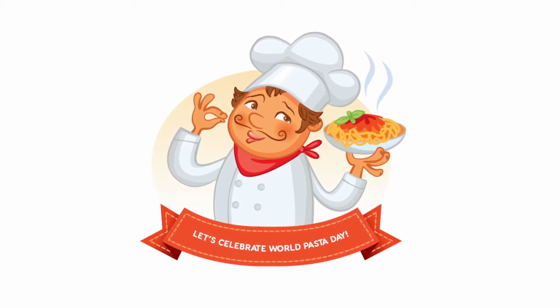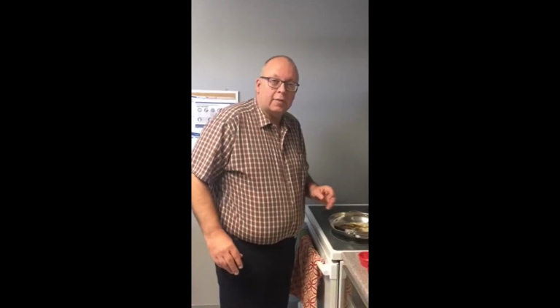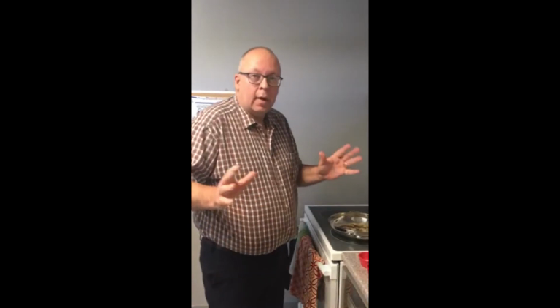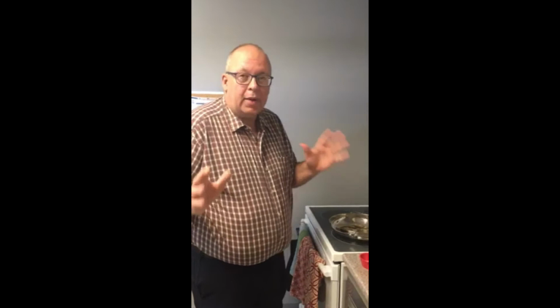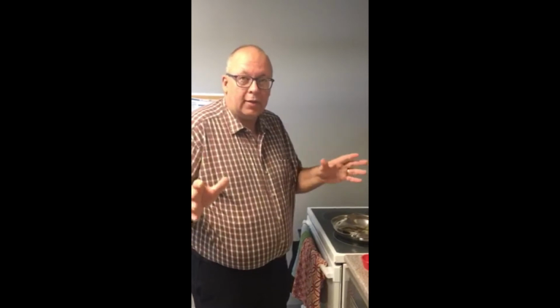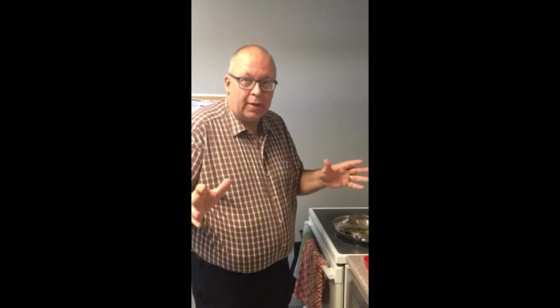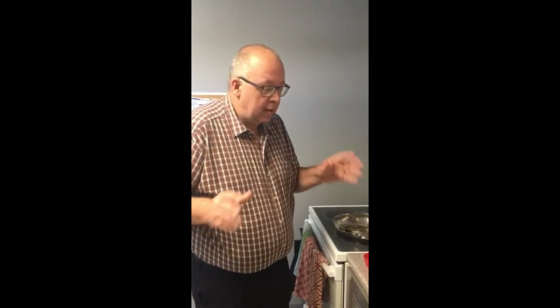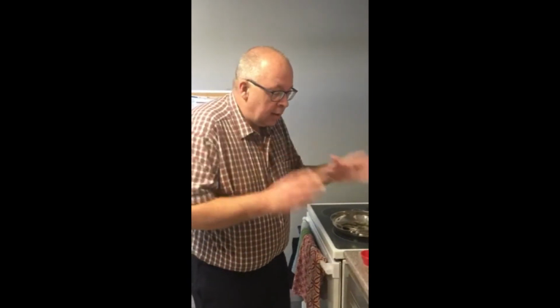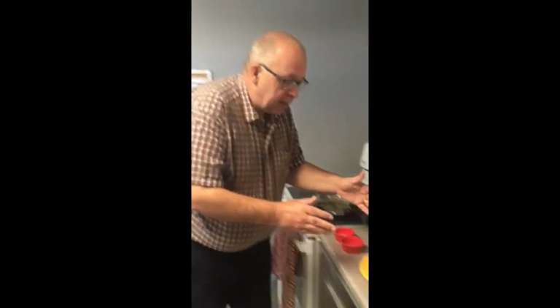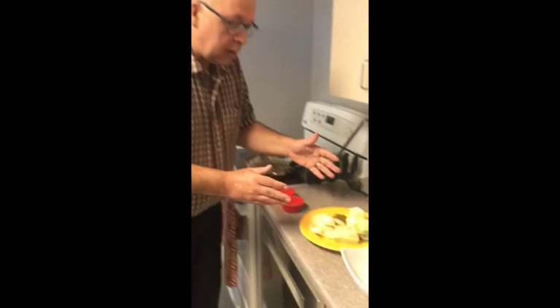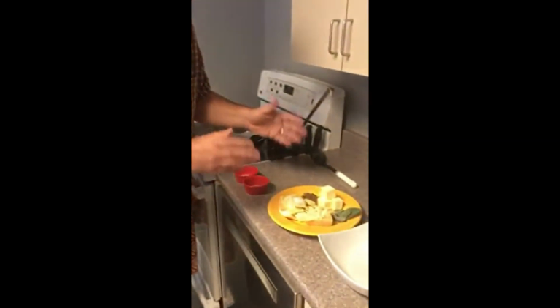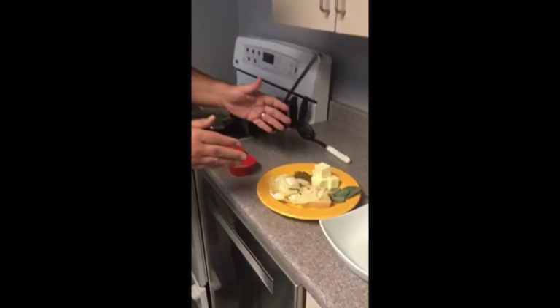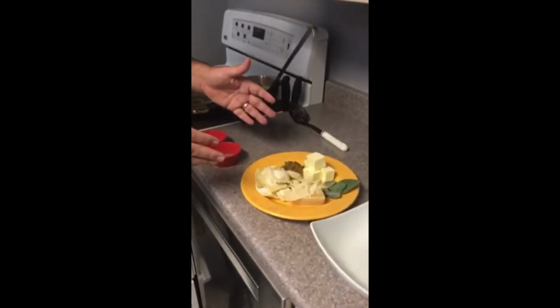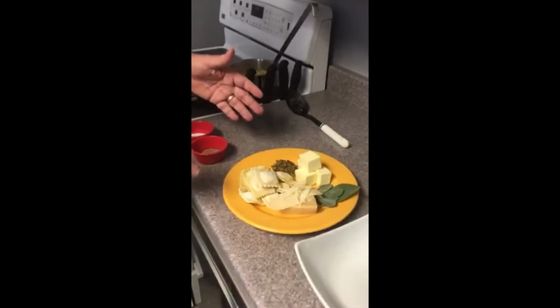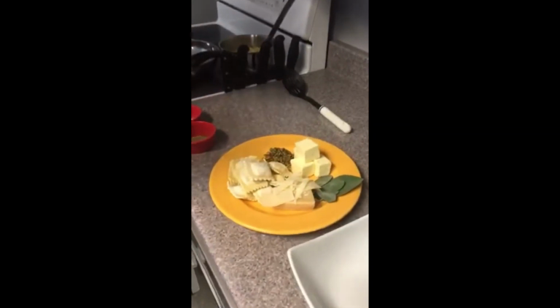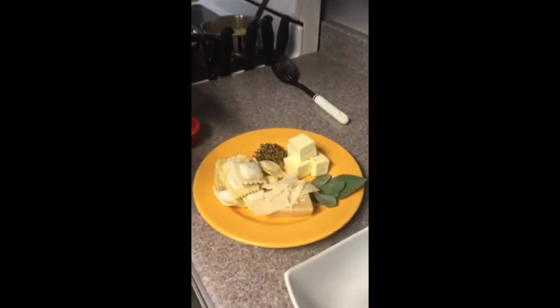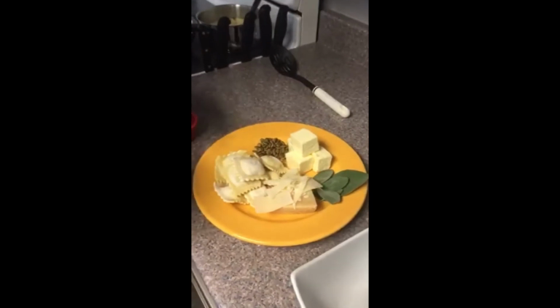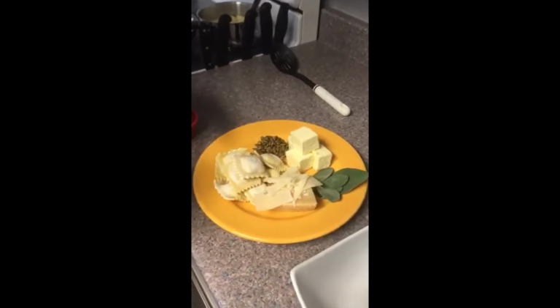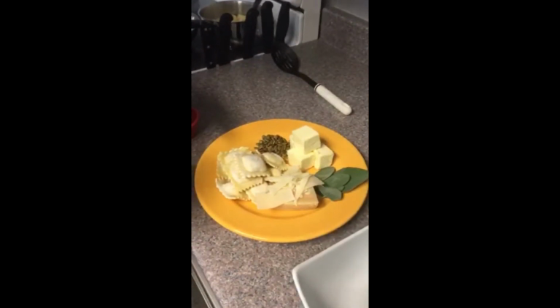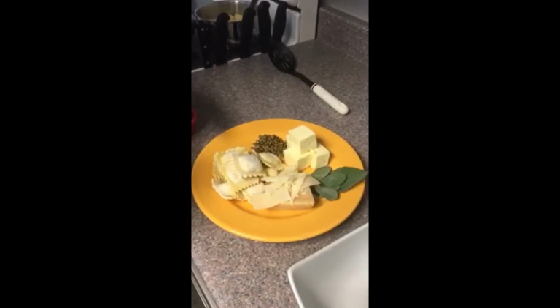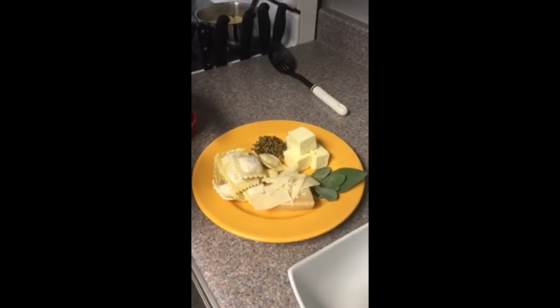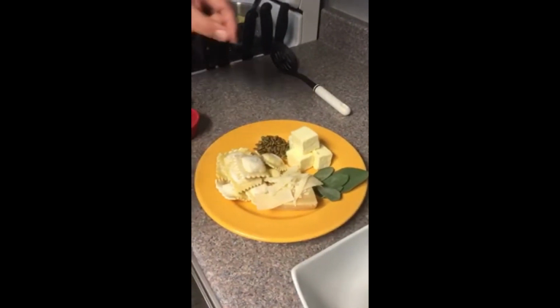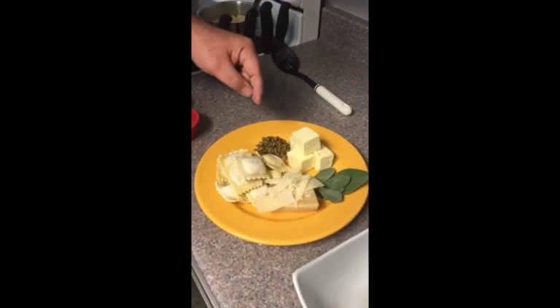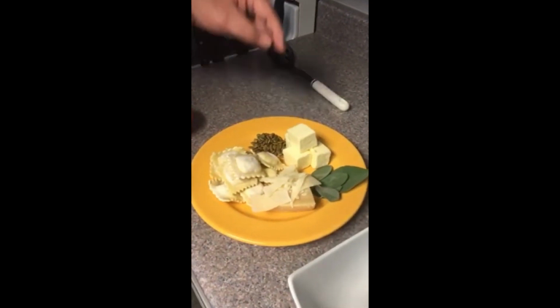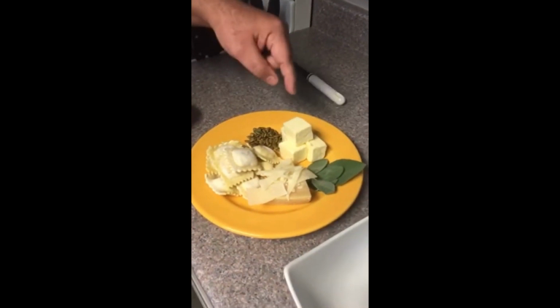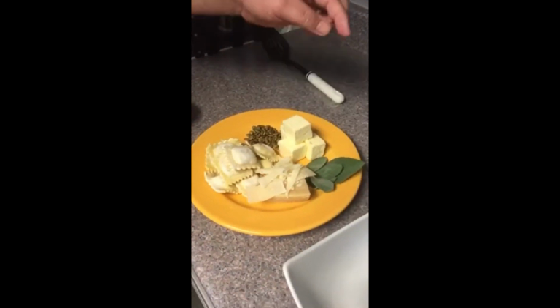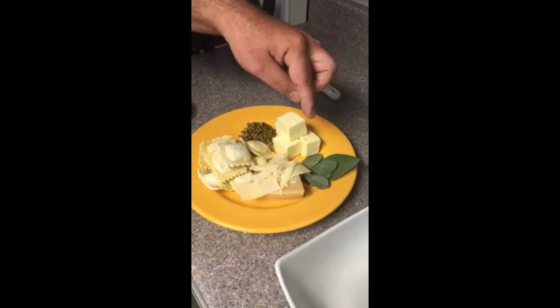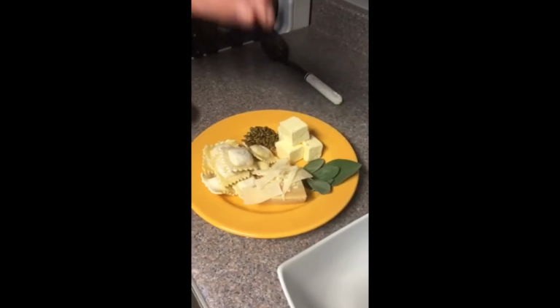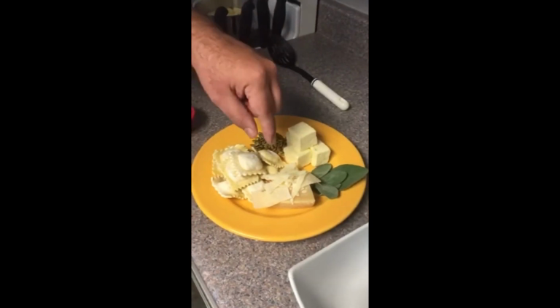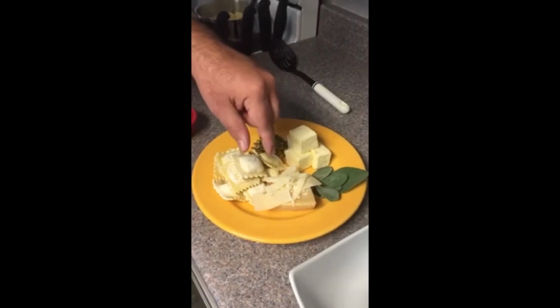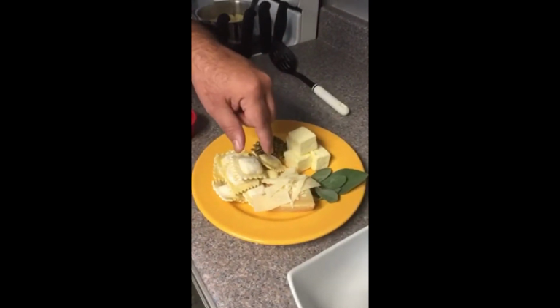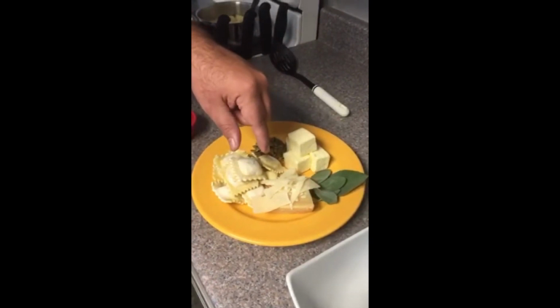Folks, happy National Pasta Day. We've got a quick little five ingredient dish here: Joseph's Roasted Butternut Squash Ravioli, Pumpkin Seeds, Butter, Sage, and the Arla Treistel Grana Padano.